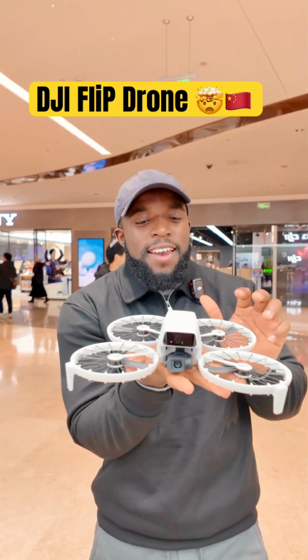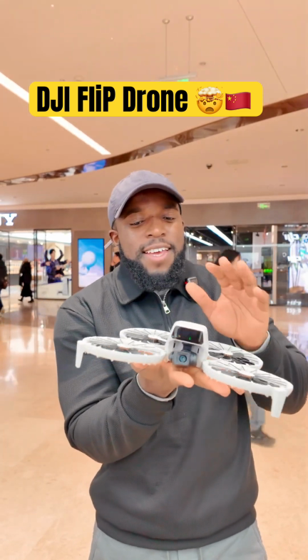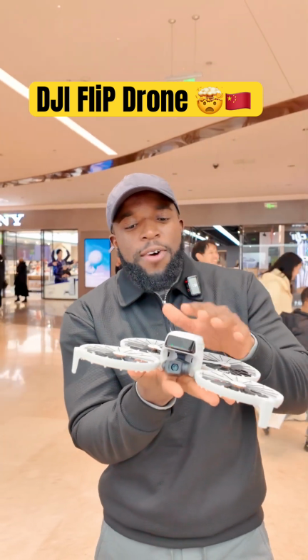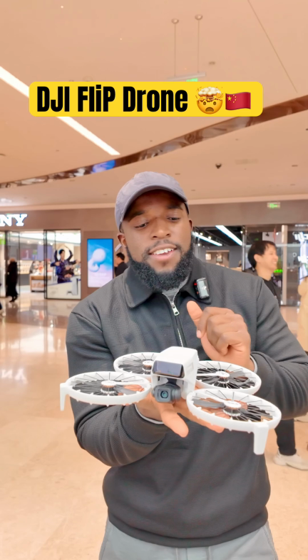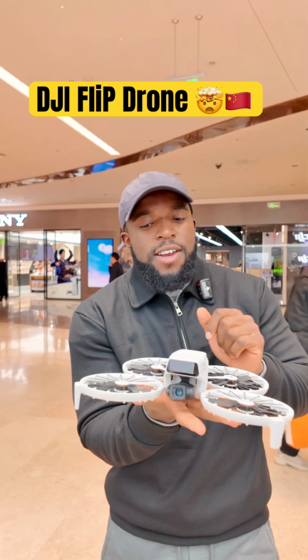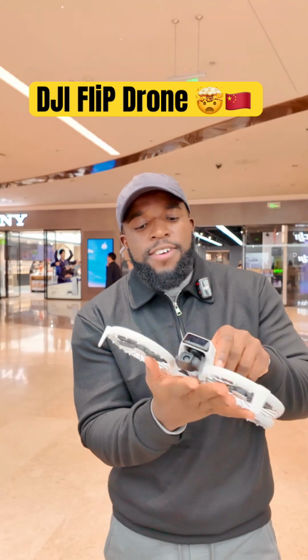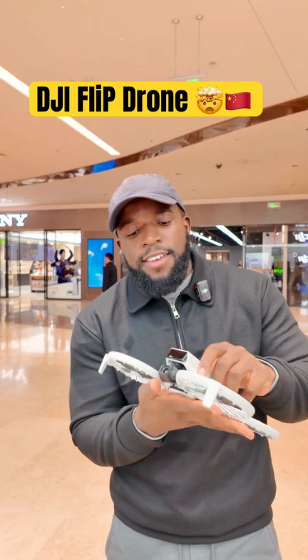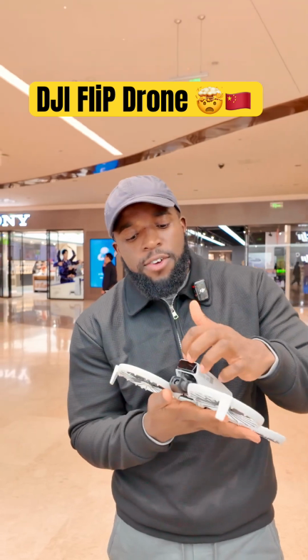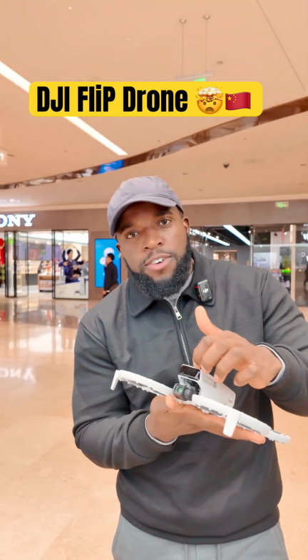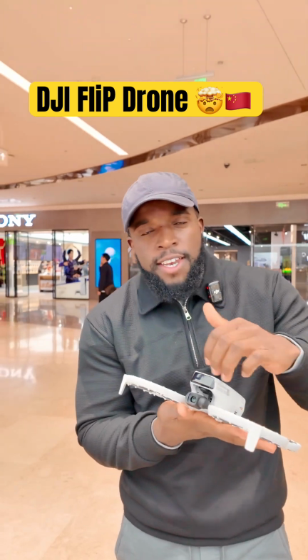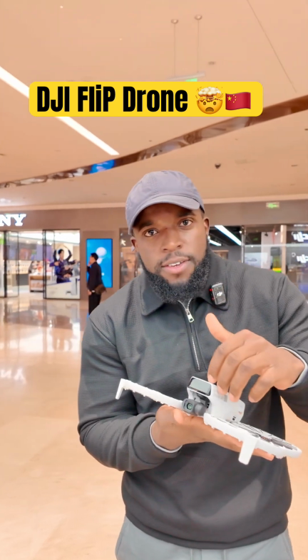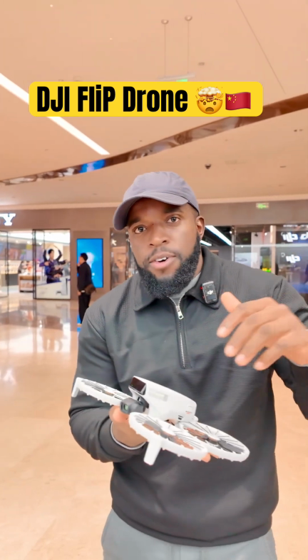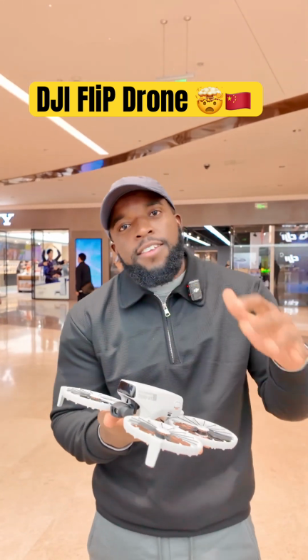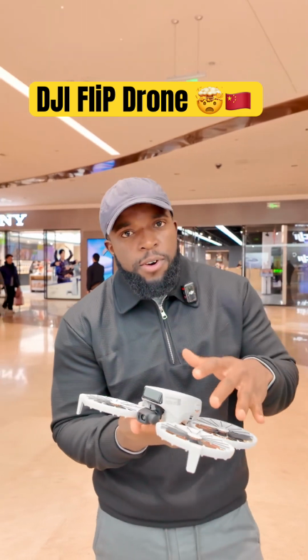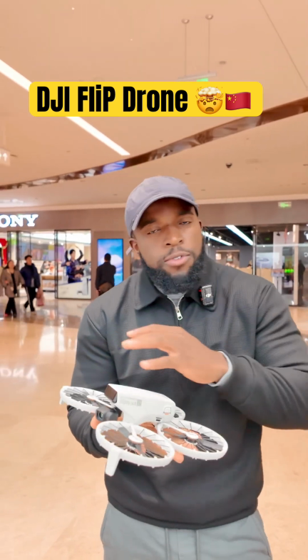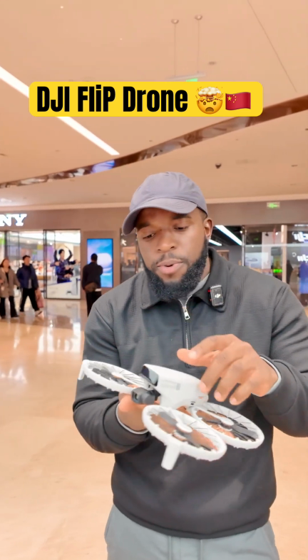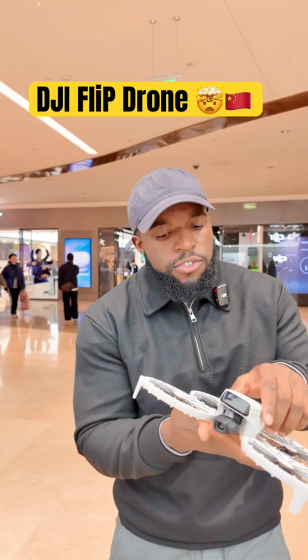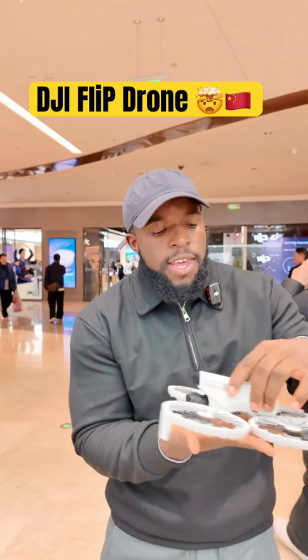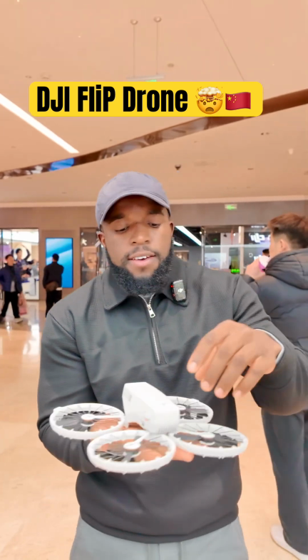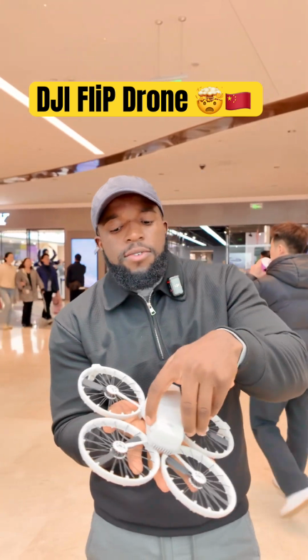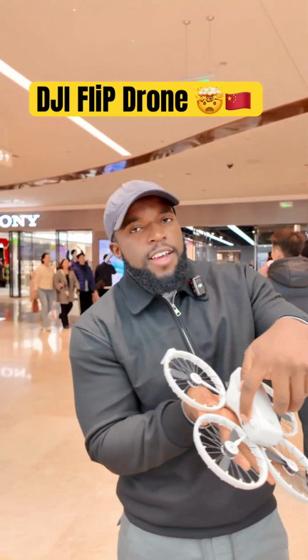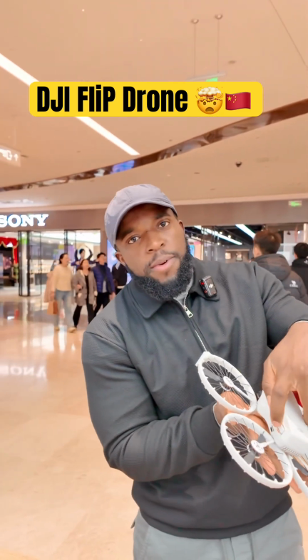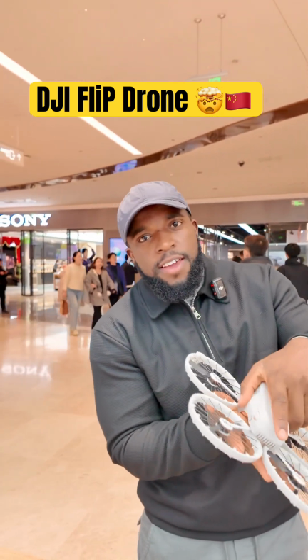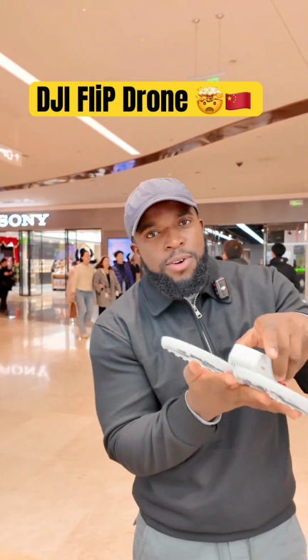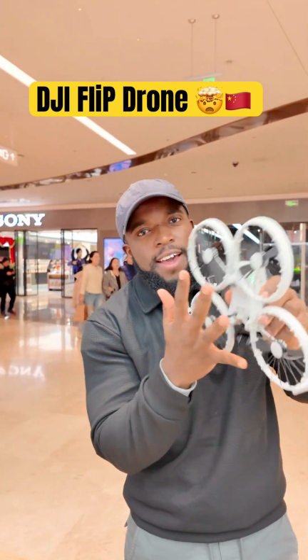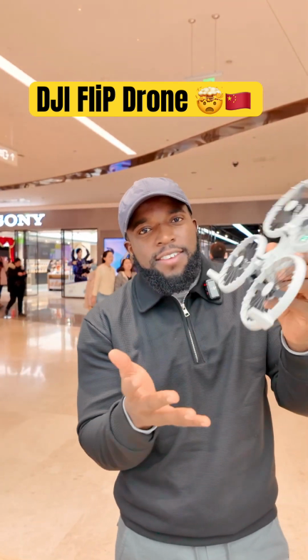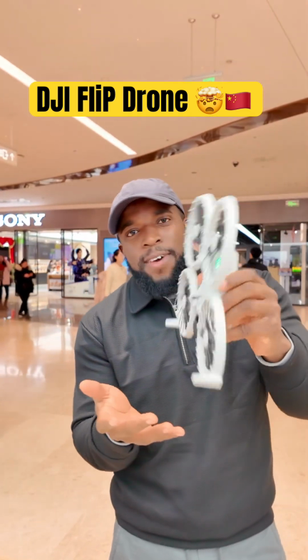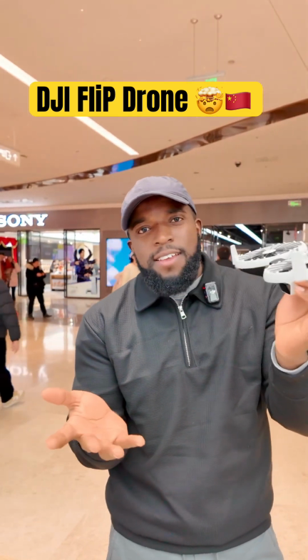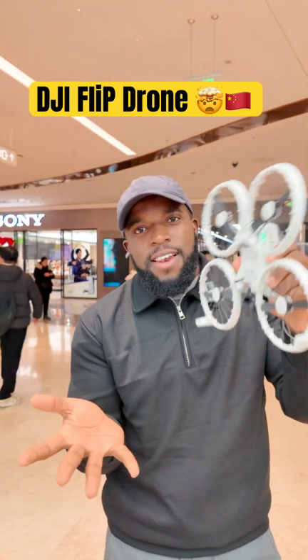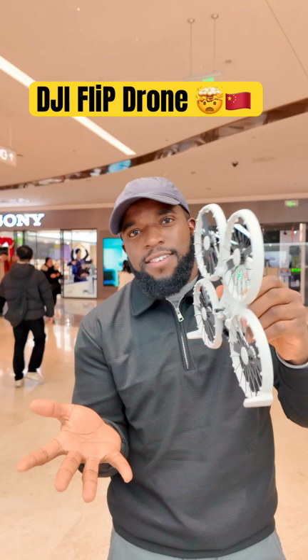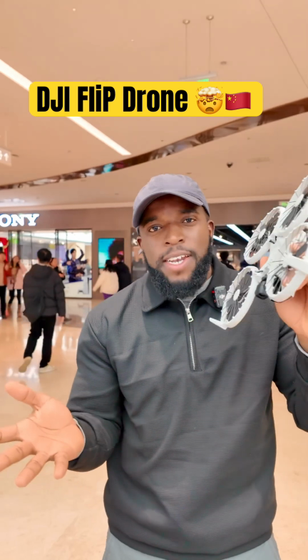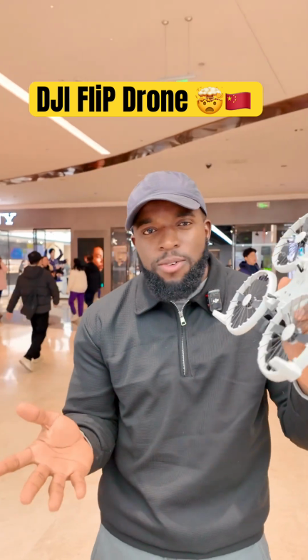If you want to fly this drone, you first have to decide the mode, because it has different modes, so you have to know which mode you are going to use, and you just start it automatically. It's very easy, light, but the best one.